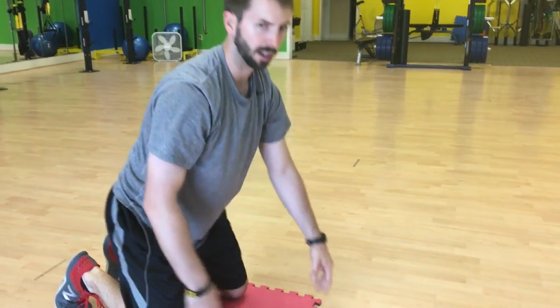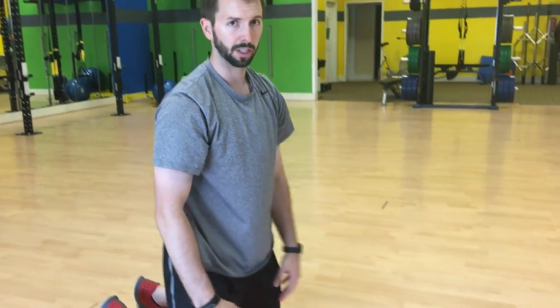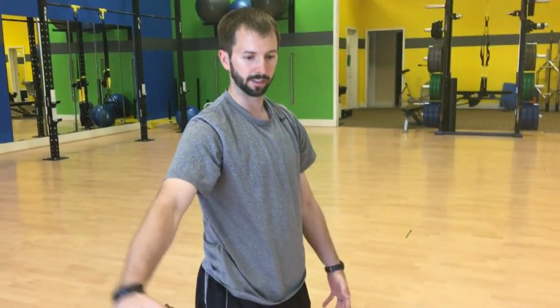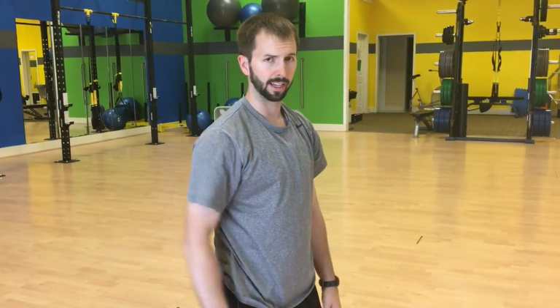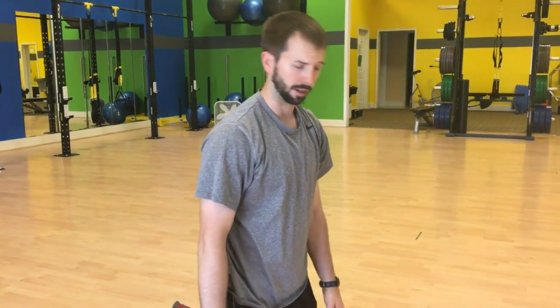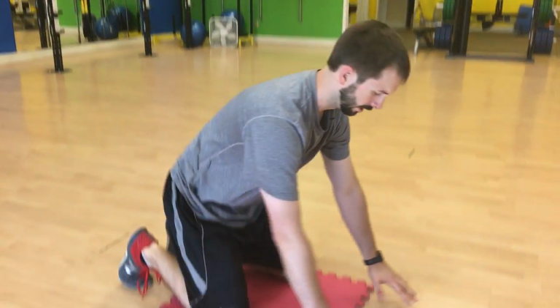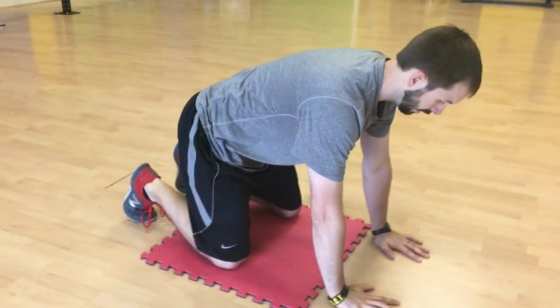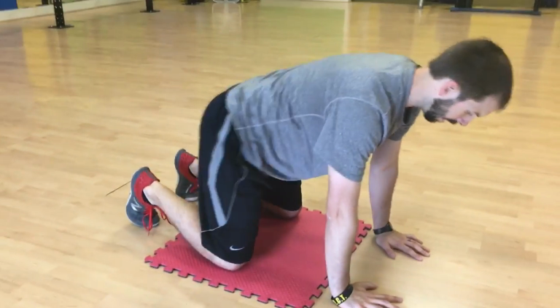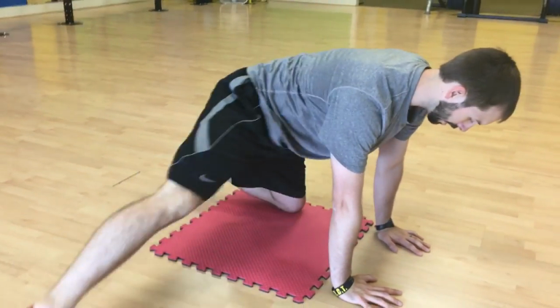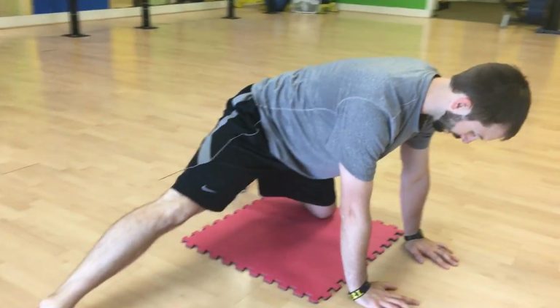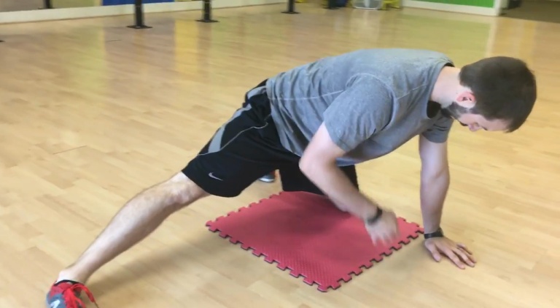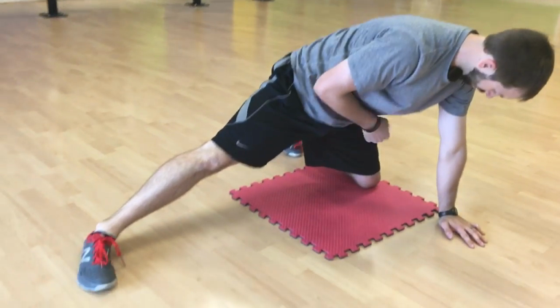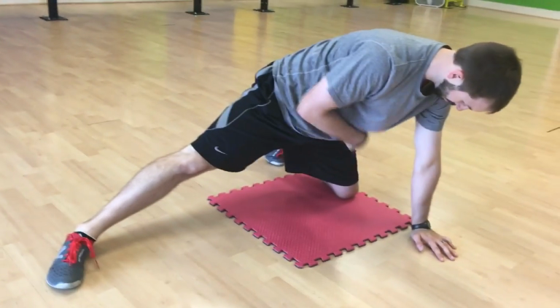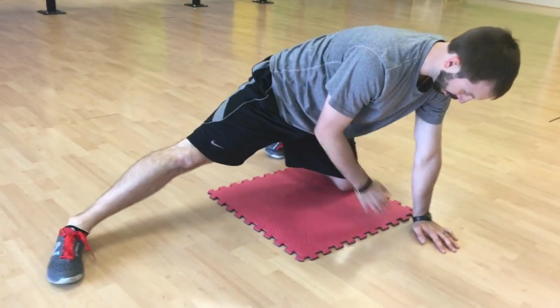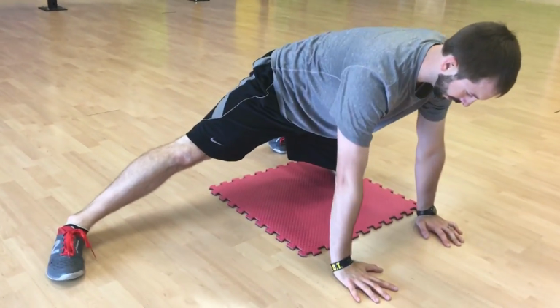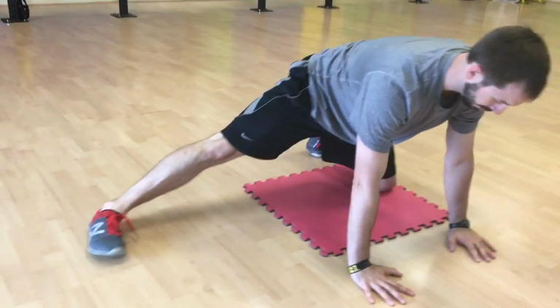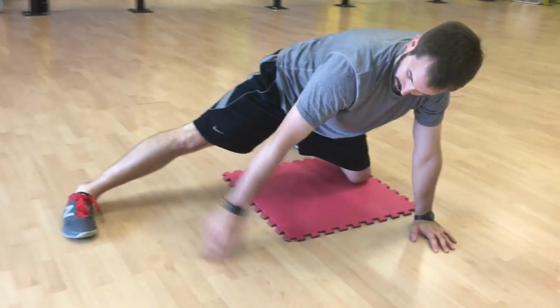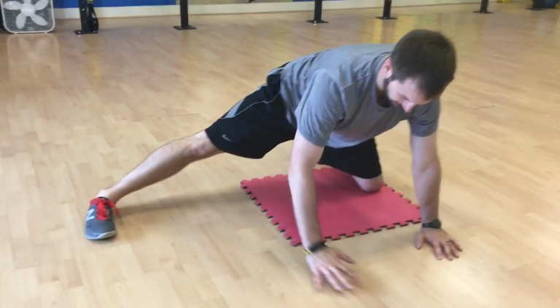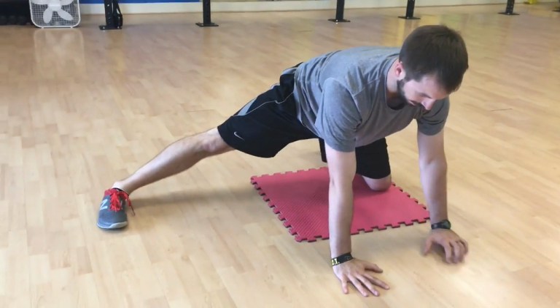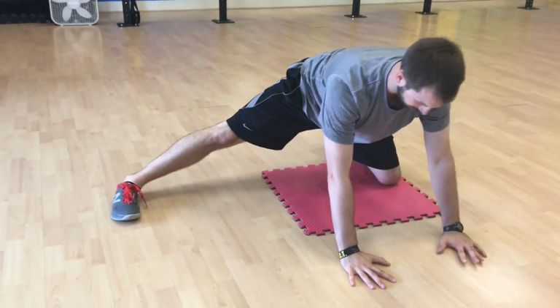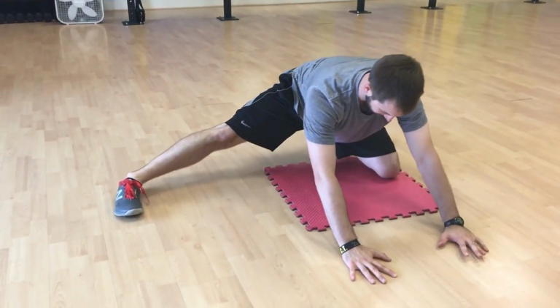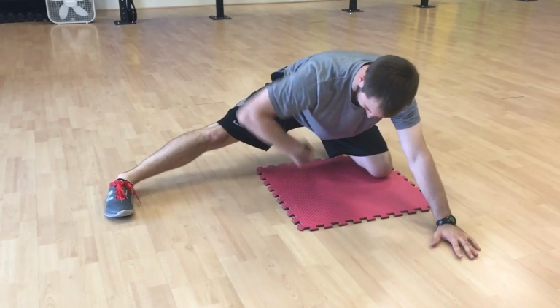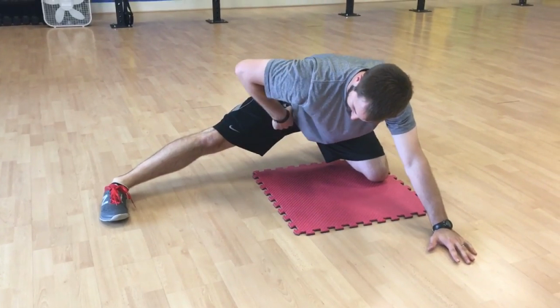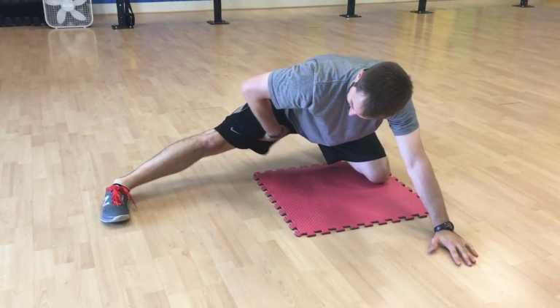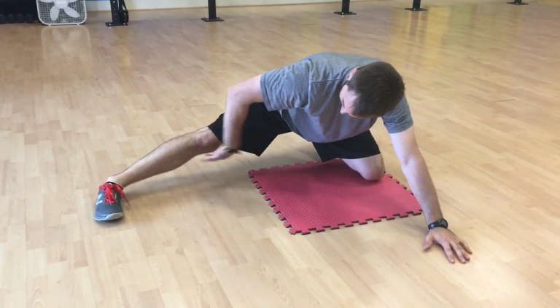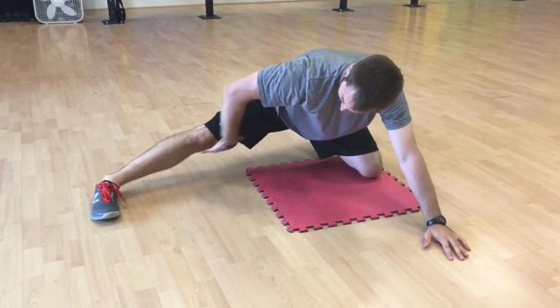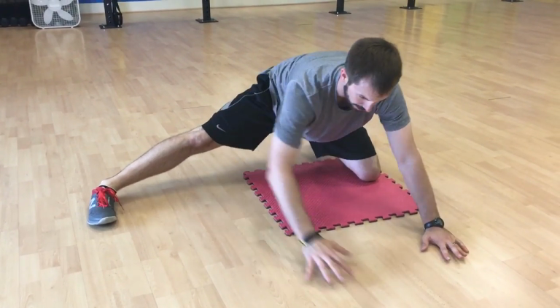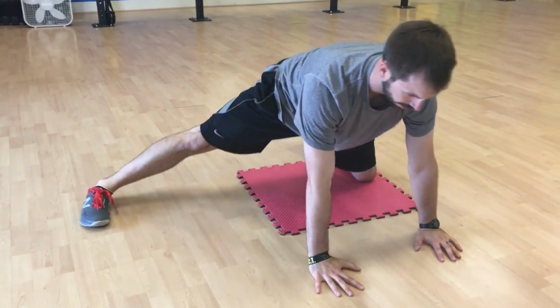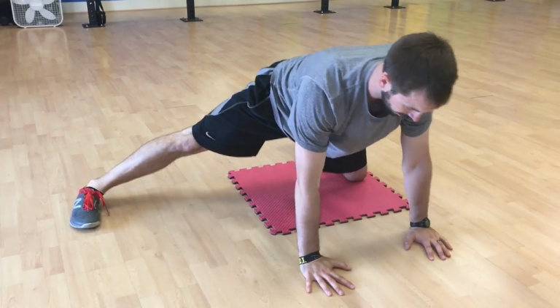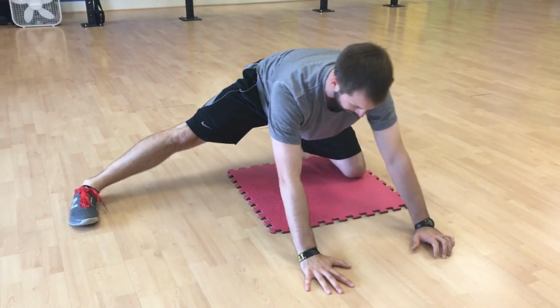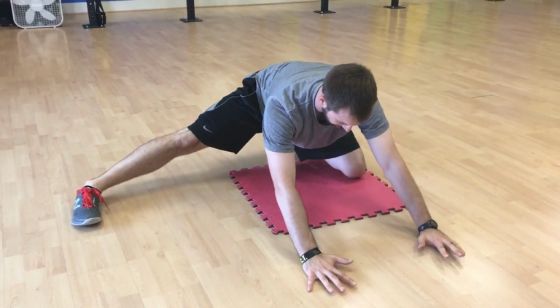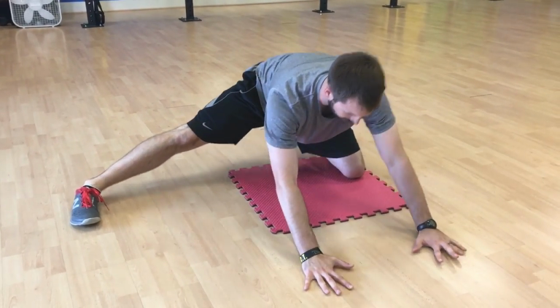Alright, this one is a leg abducted rocking. So you're going to take your leg out. You want to try to keep this hip right over that knee. Foot is flat and you're going to drive back. Try to sit into this hip so you might feel a big stretch in the inner part of that thigh.